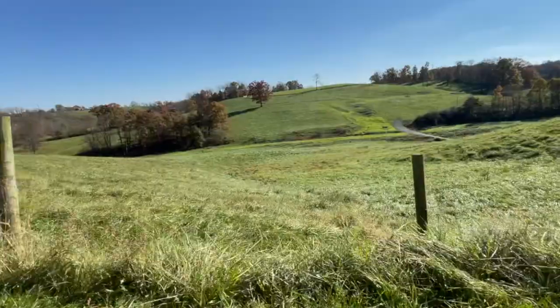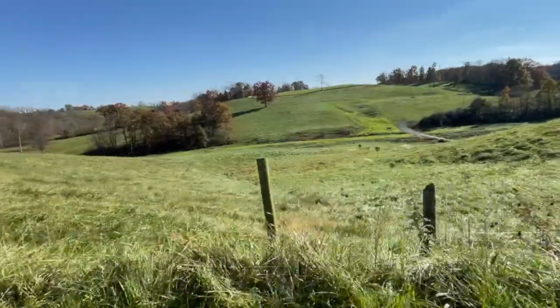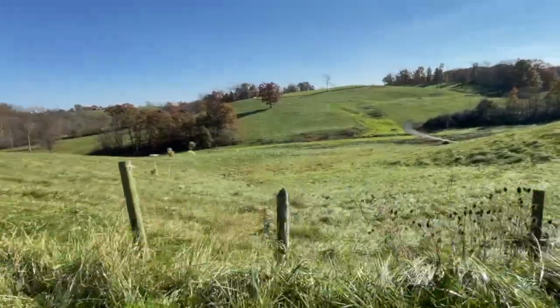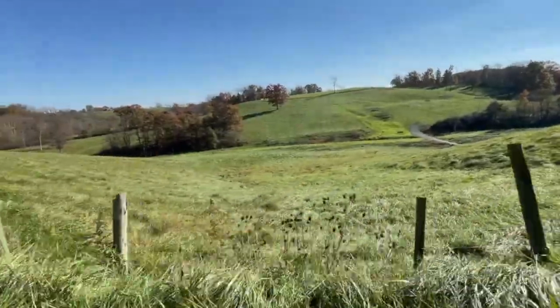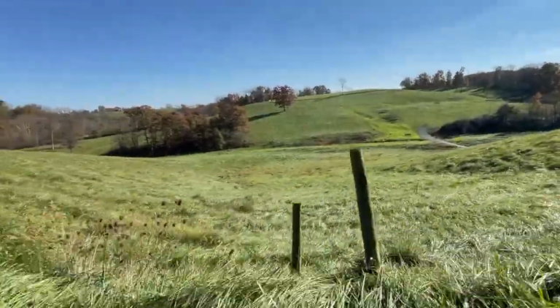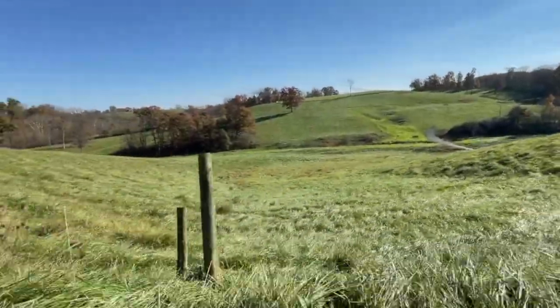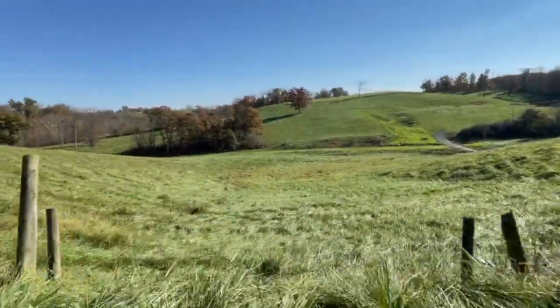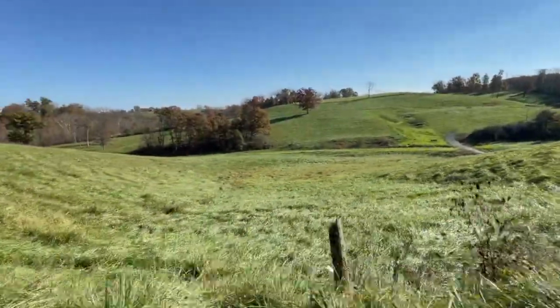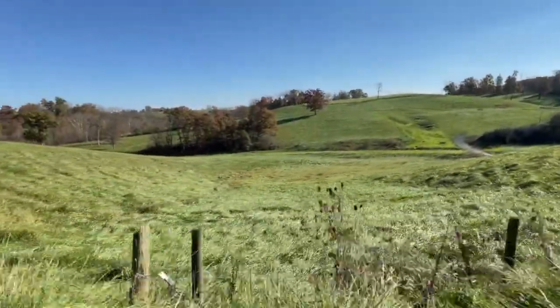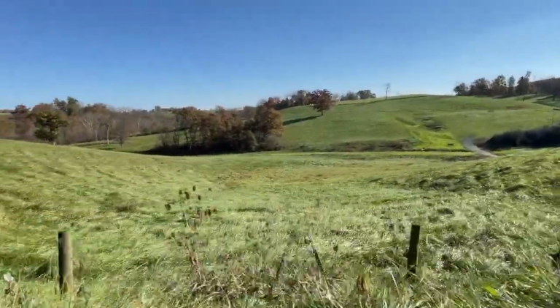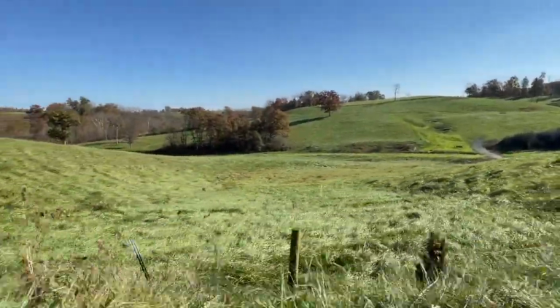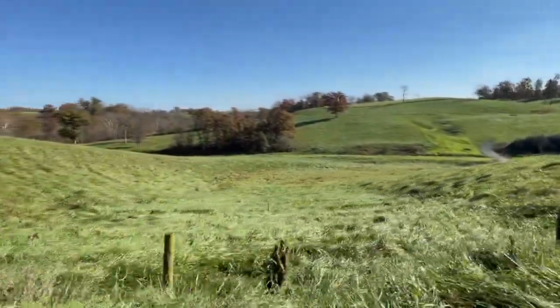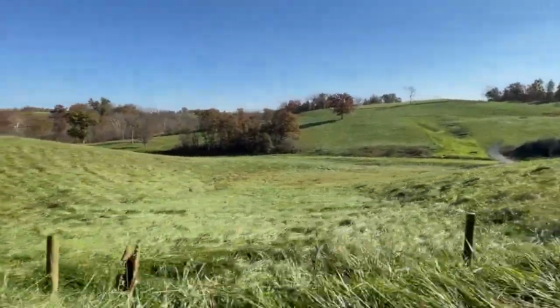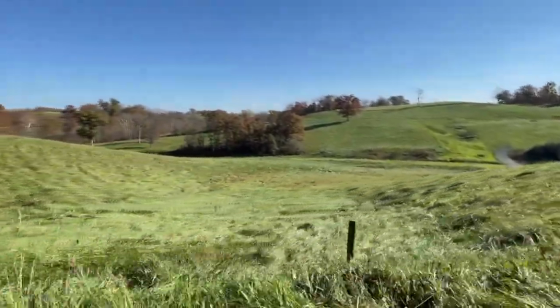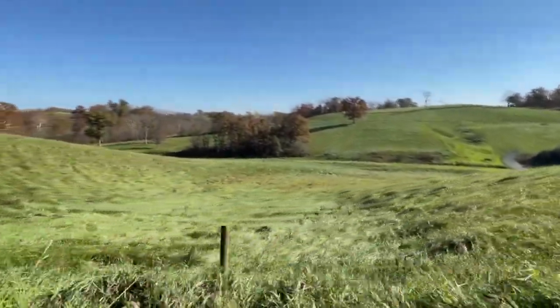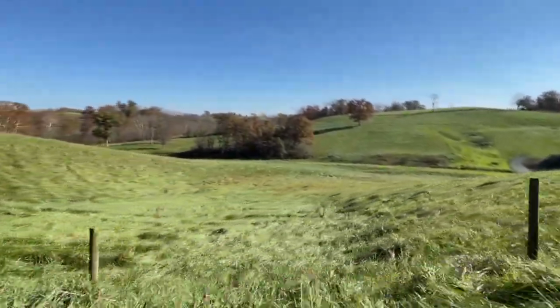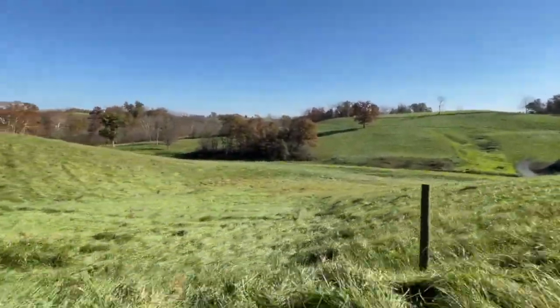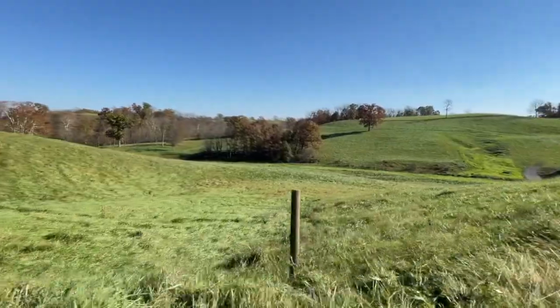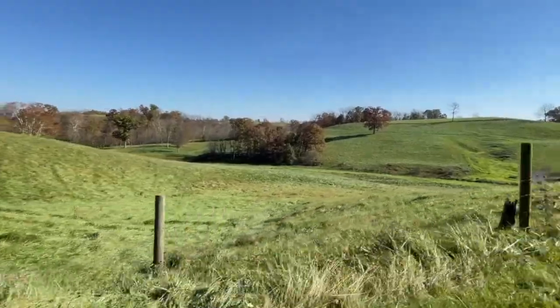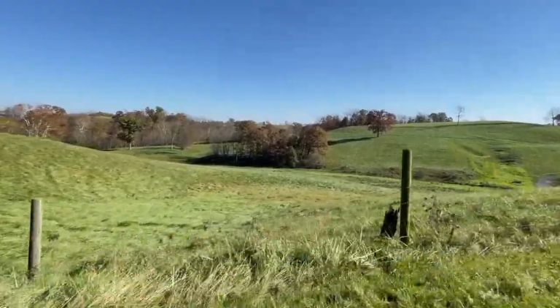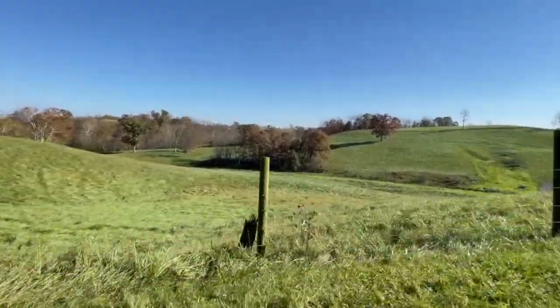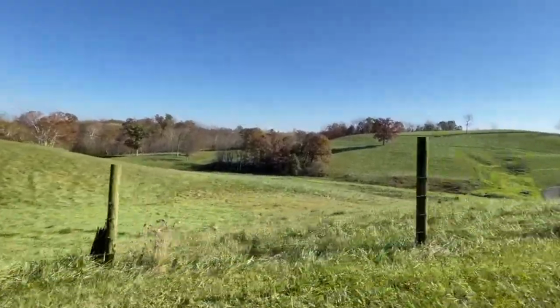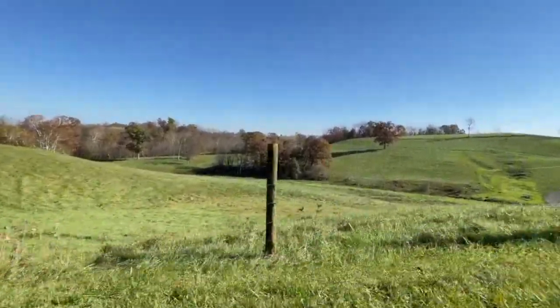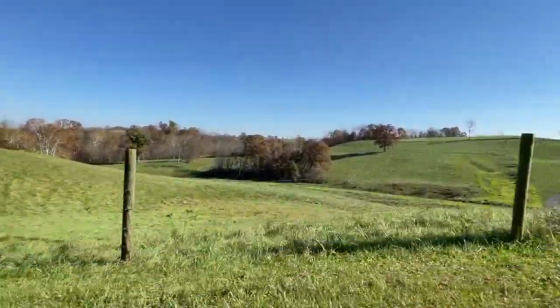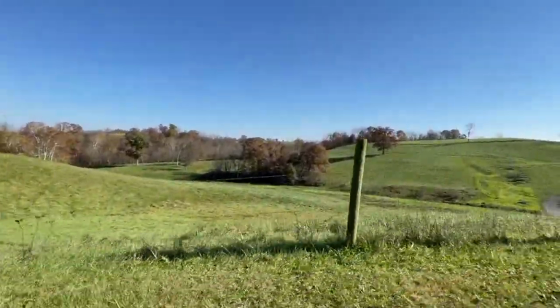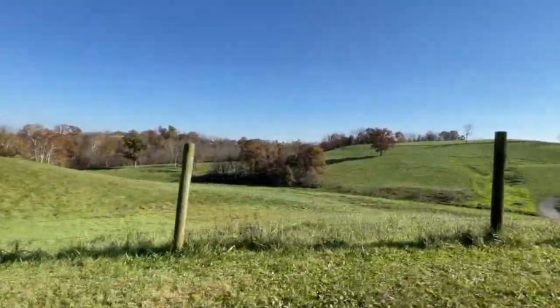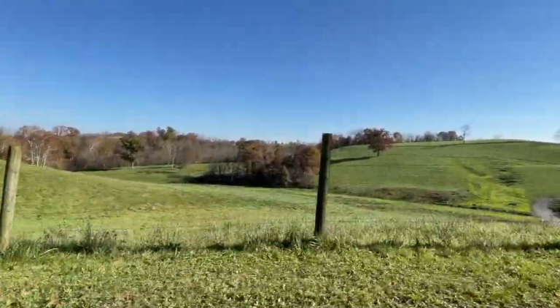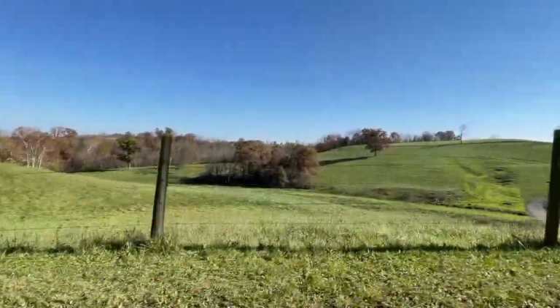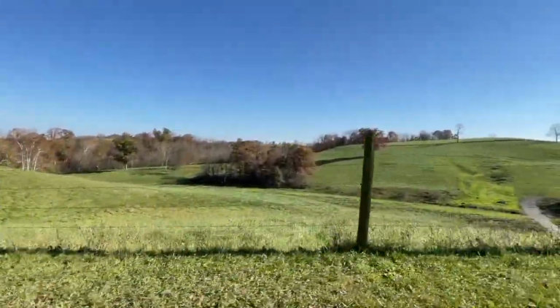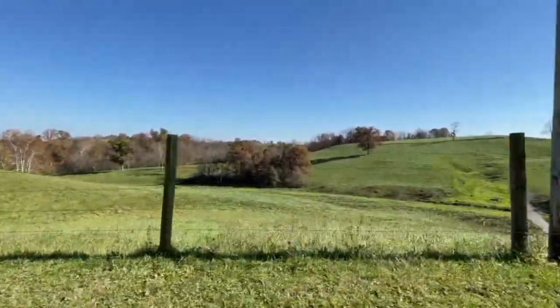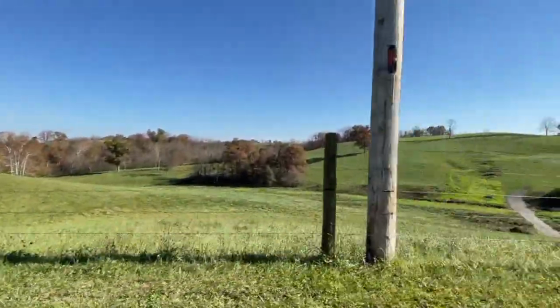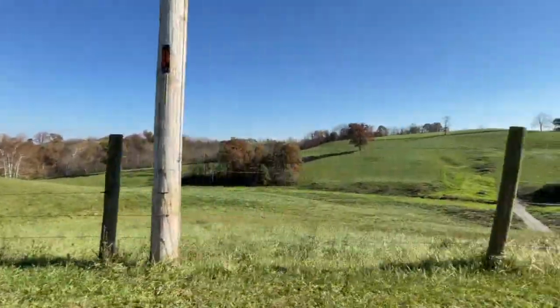I started out when I was 20. Our home farm we bought in 2004 and then we bought this place in 2013, and just keep trying to add to it as we go.